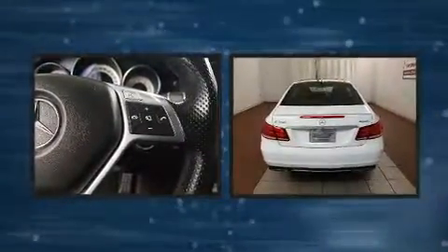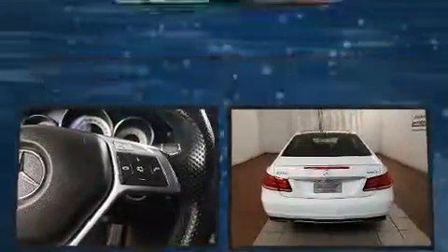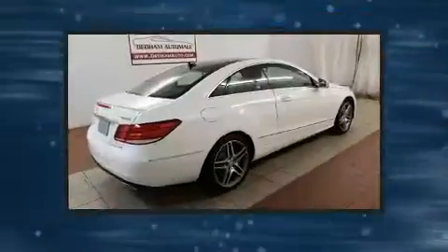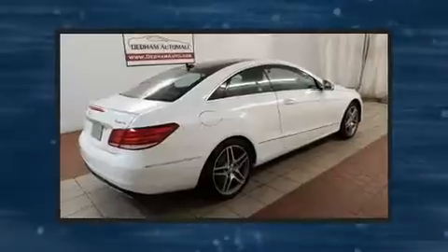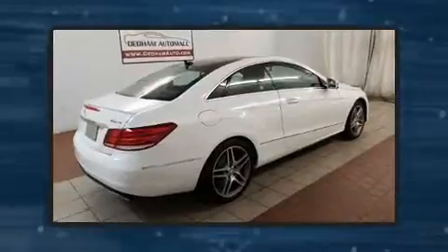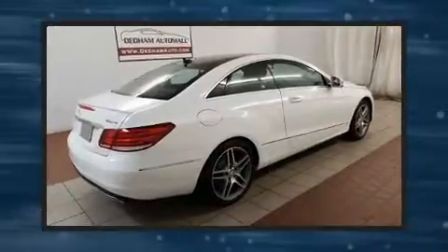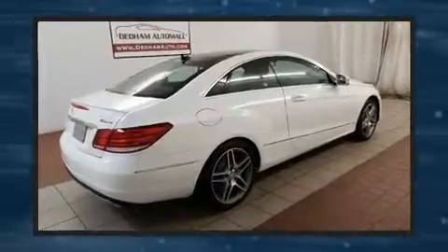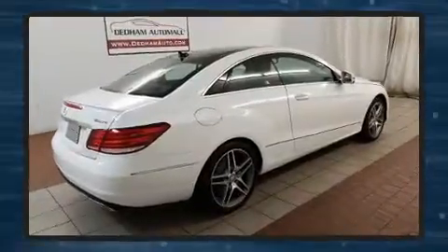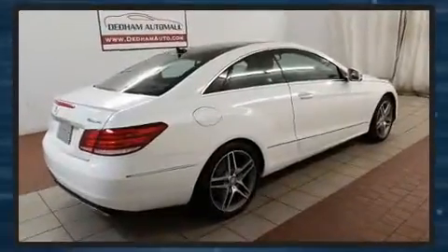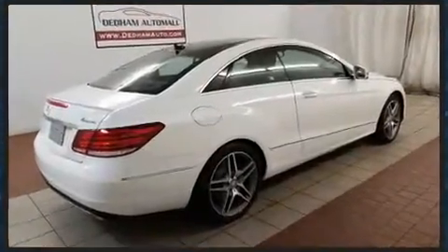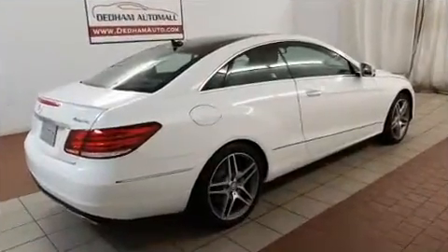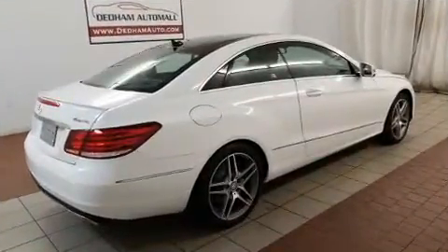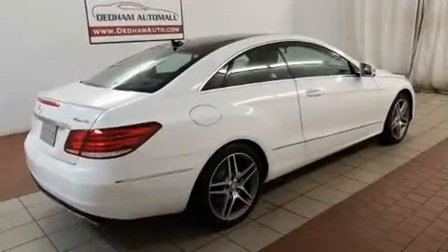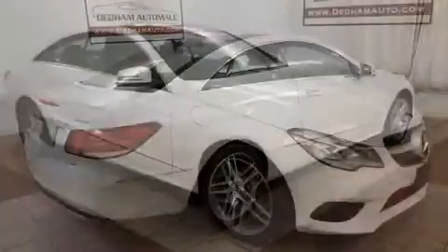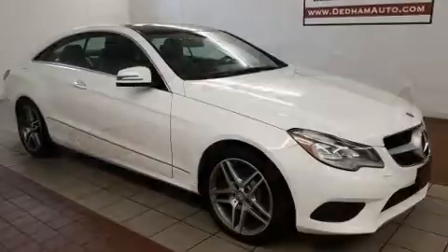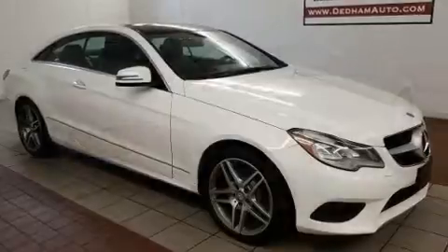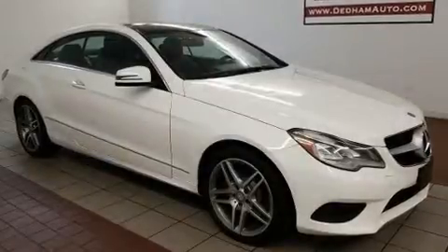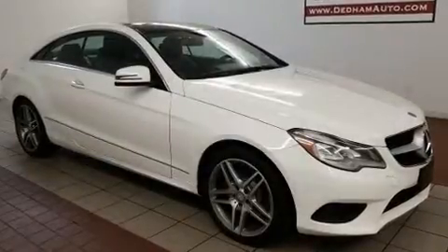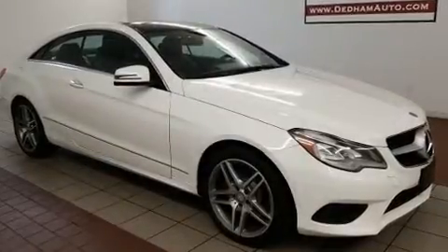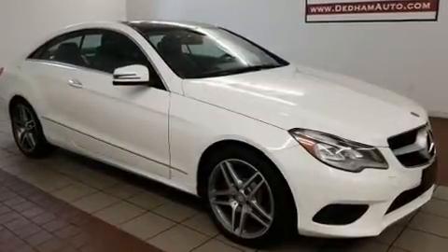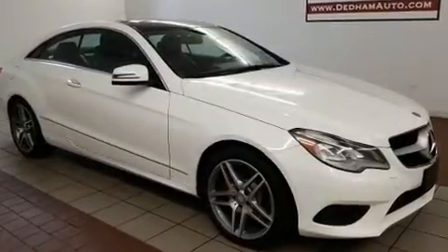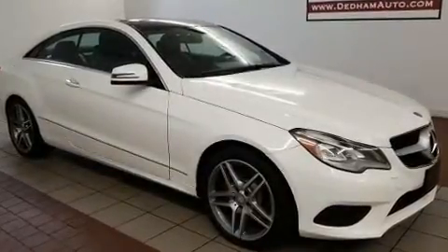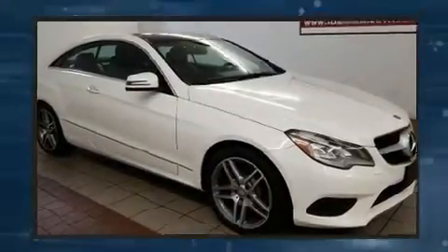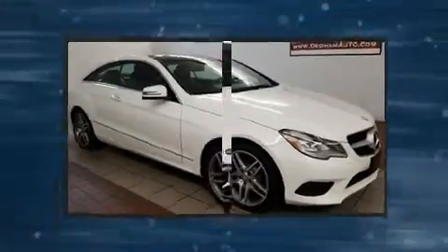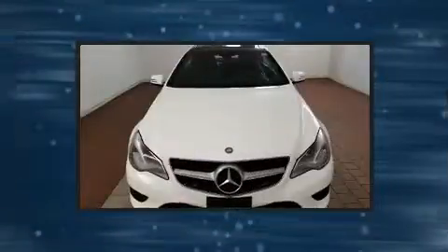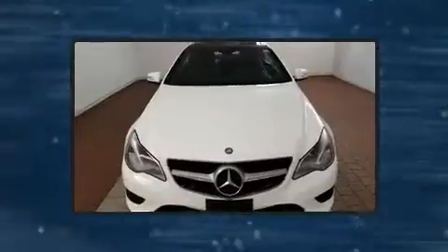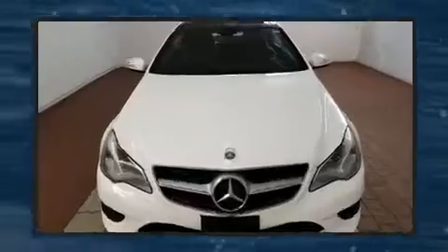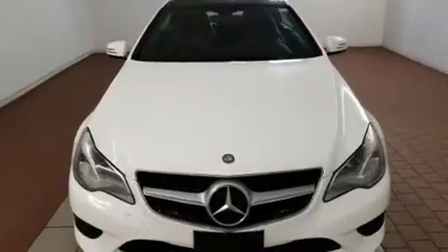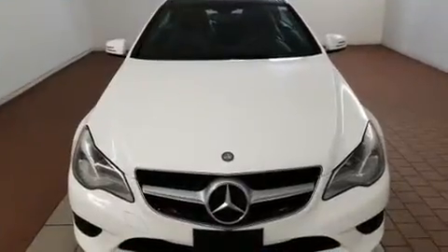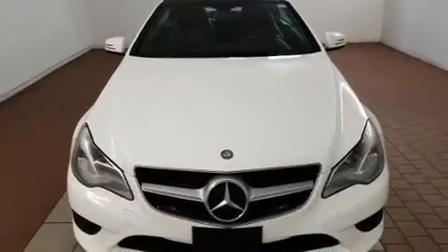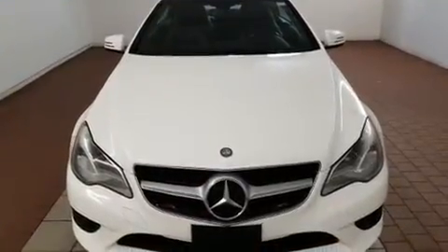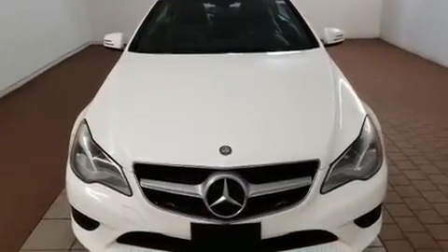Mercedes-Benz made sure to keep road handling and sportiness at the top of its priority list. Under the hood, you'll find a six-cylinder engine with more than 300 horsepower. And for added security, dynamic stability control supplements the drivetrain.